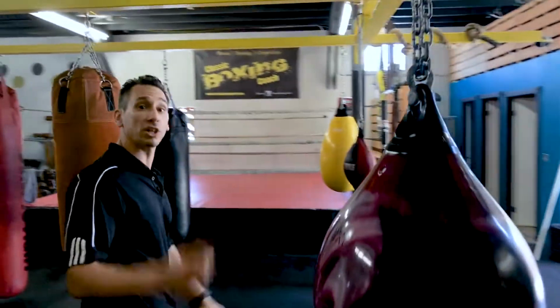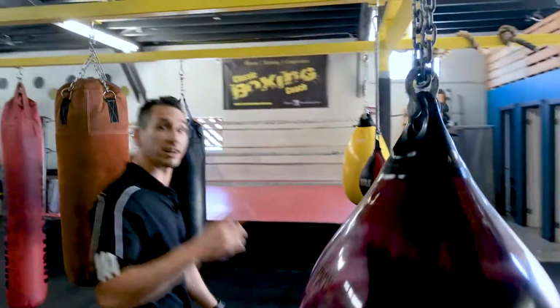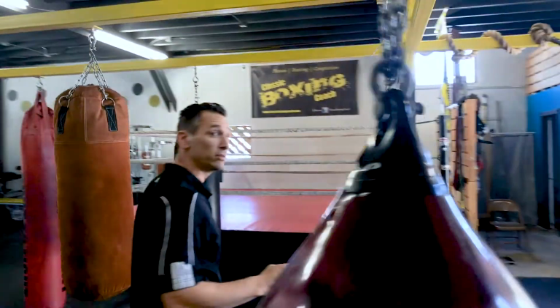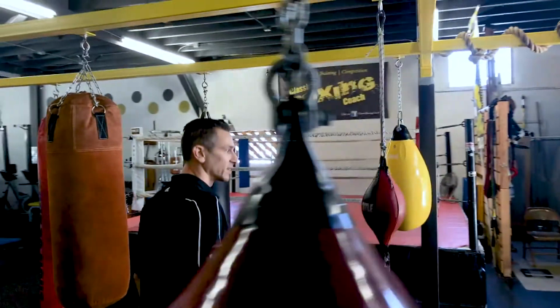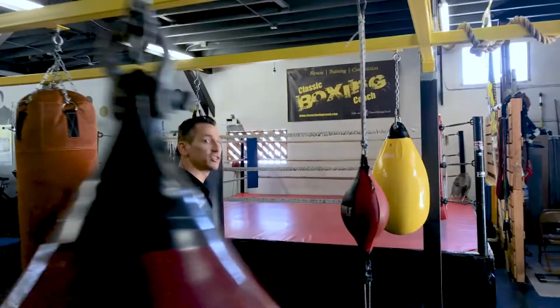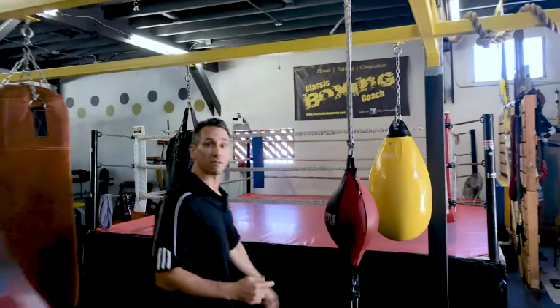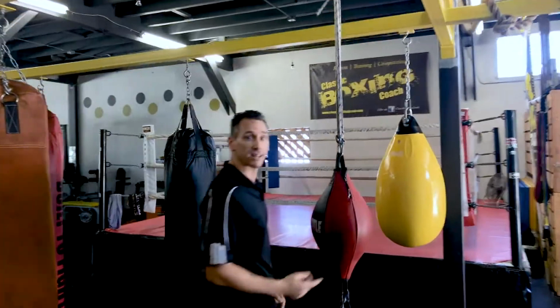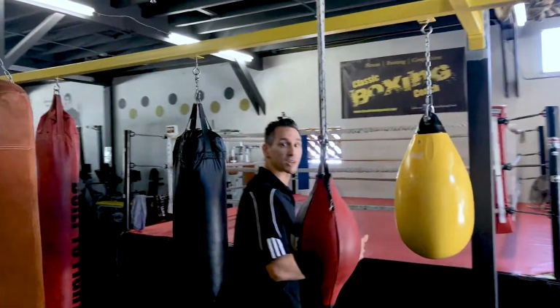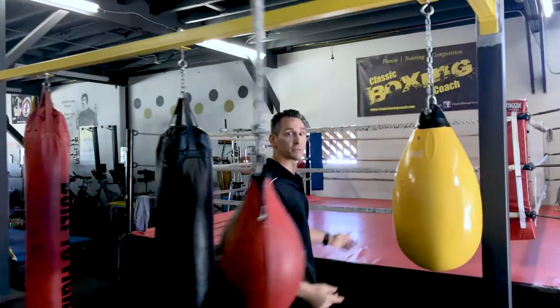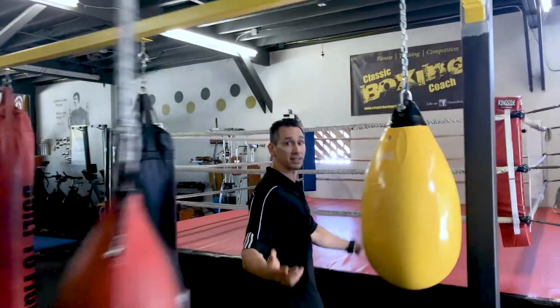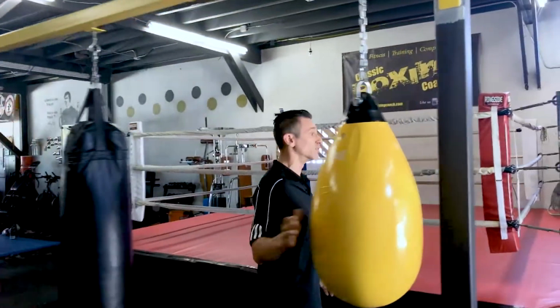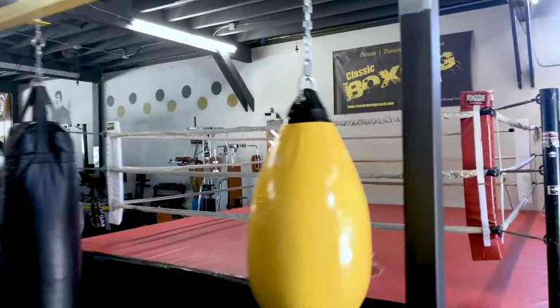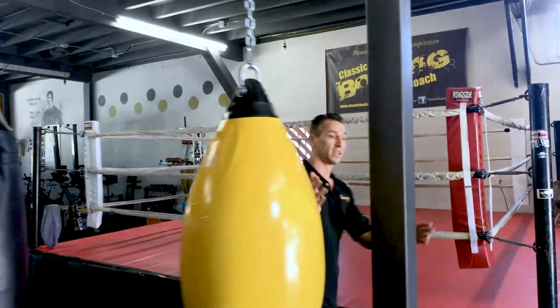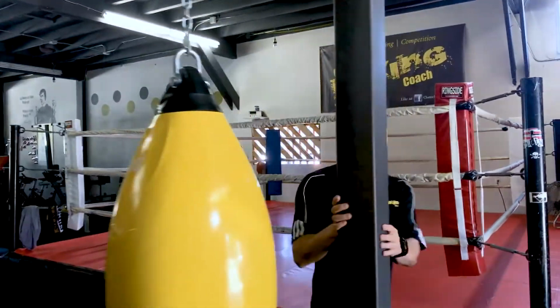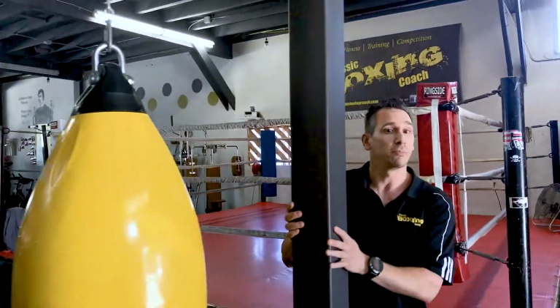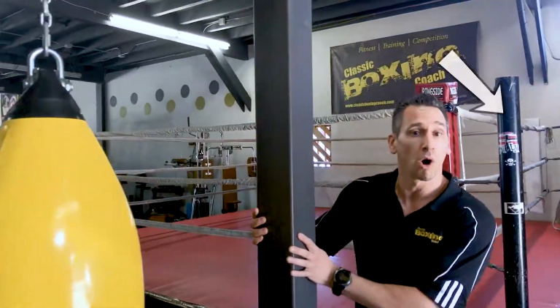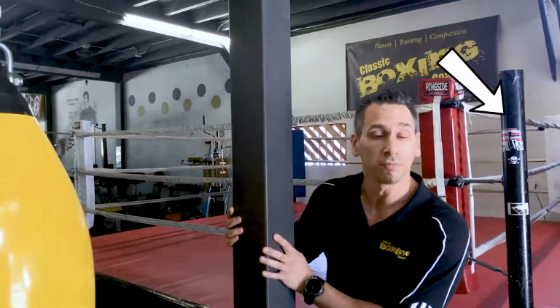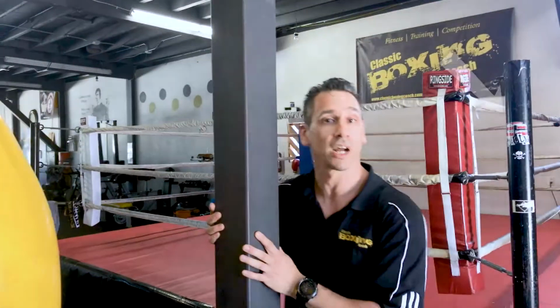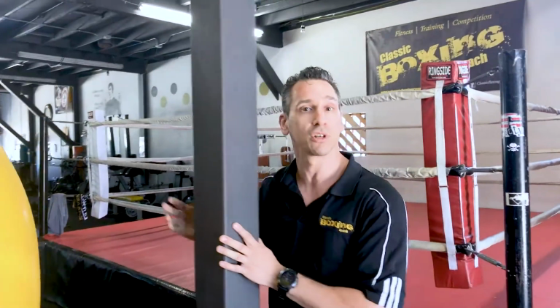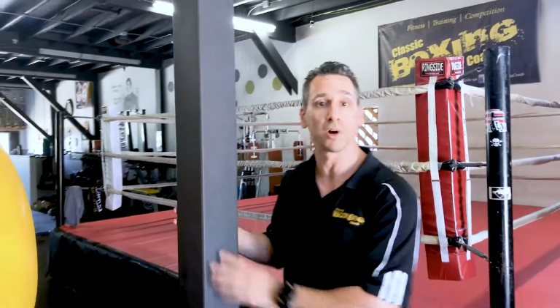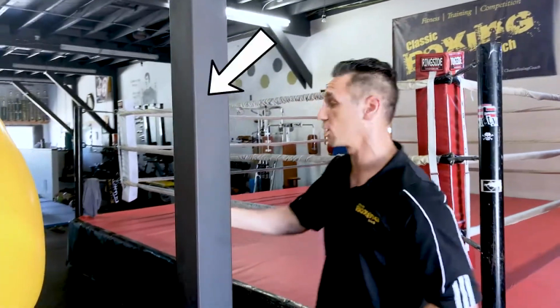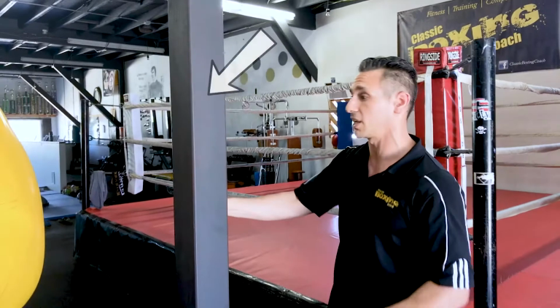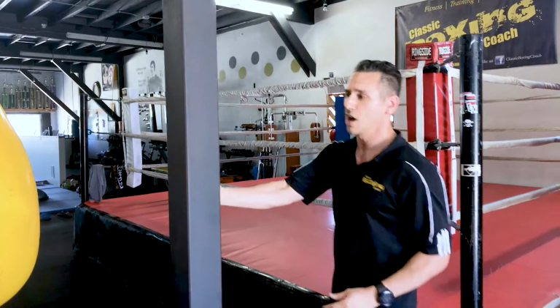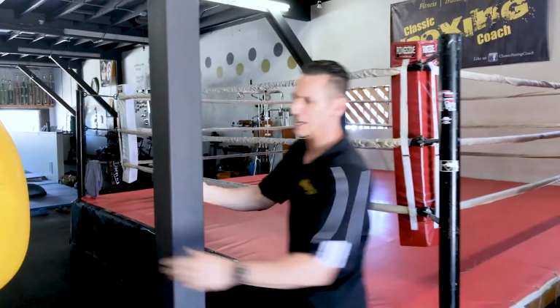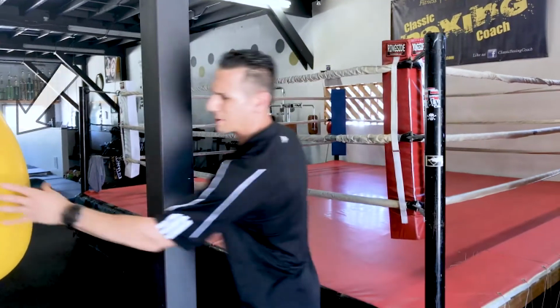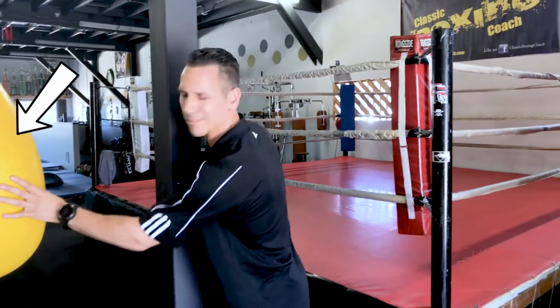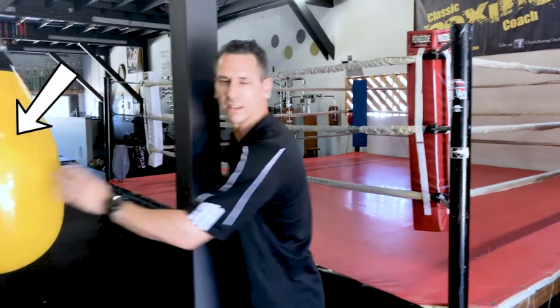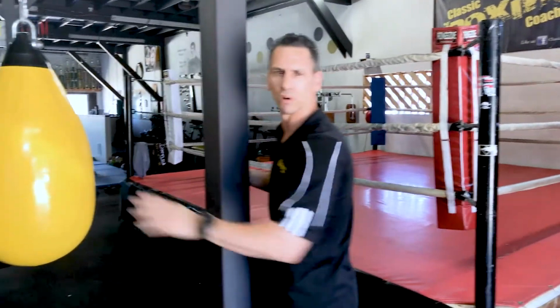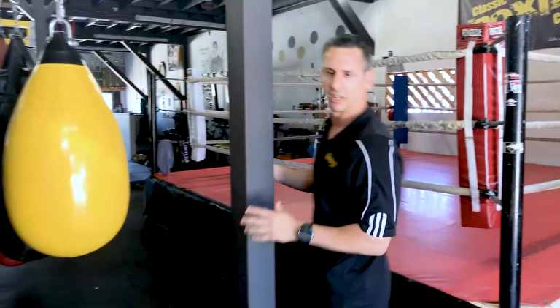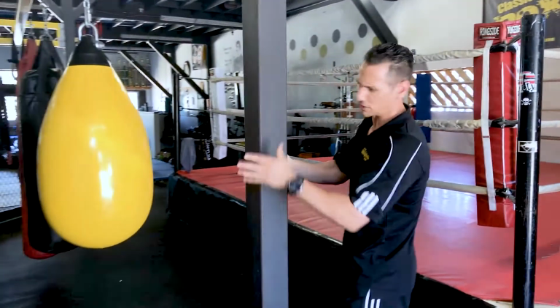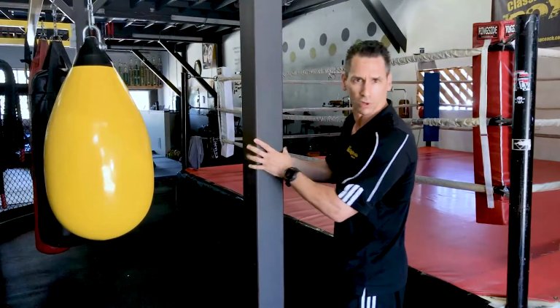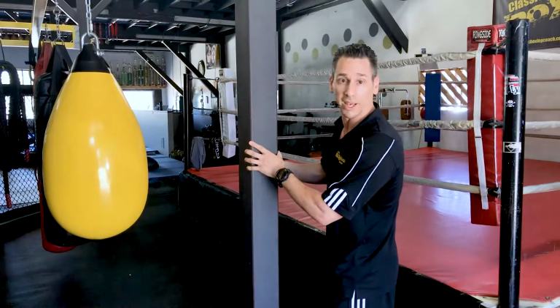What you got to do is find an object that basically moves. It could be a pole, a post, or a really heavy bag. But if it doesn't move, that's actually better.